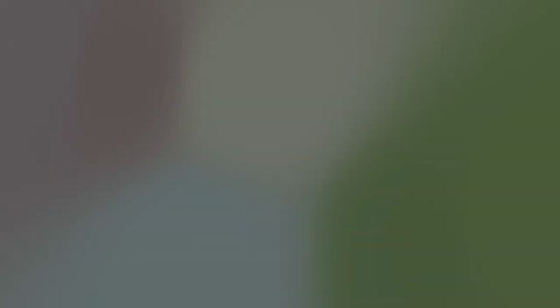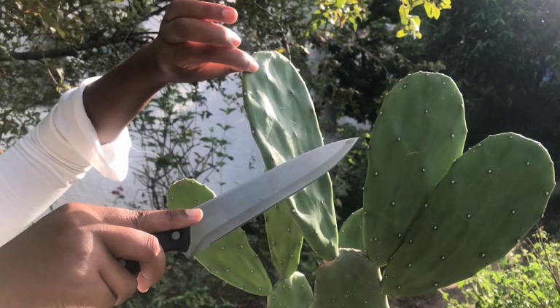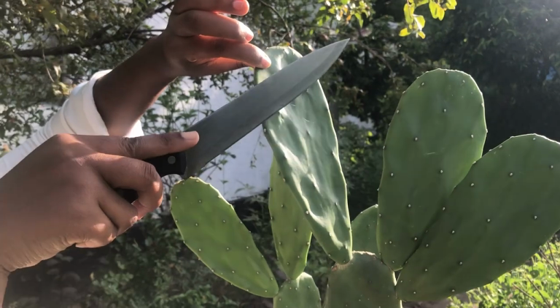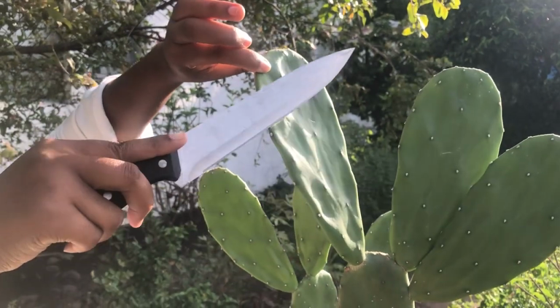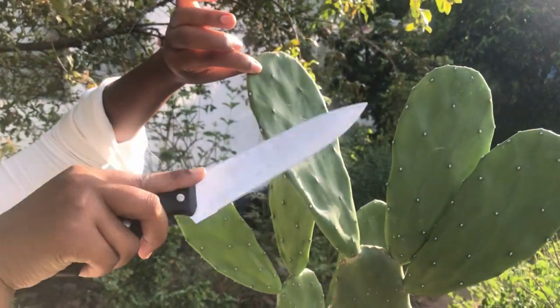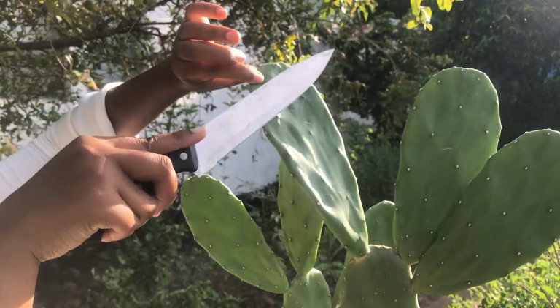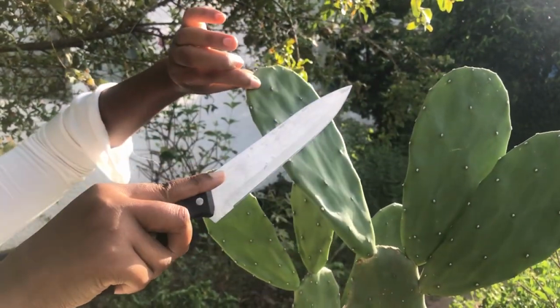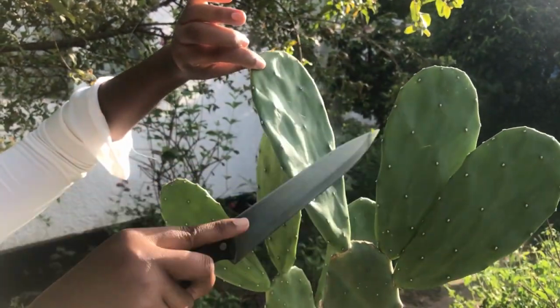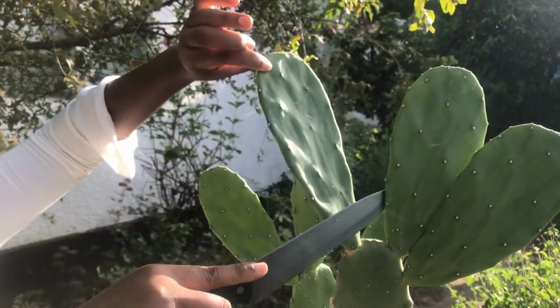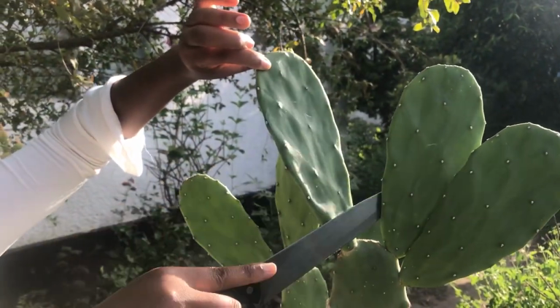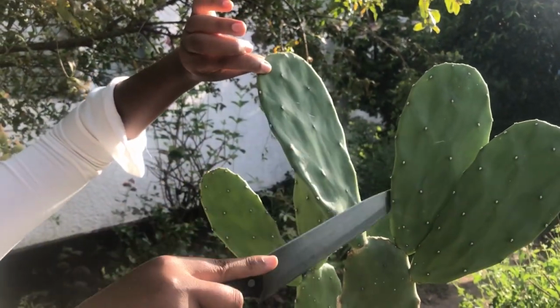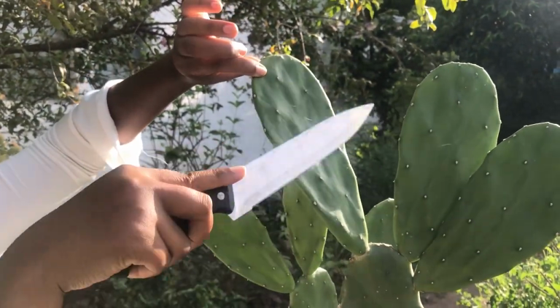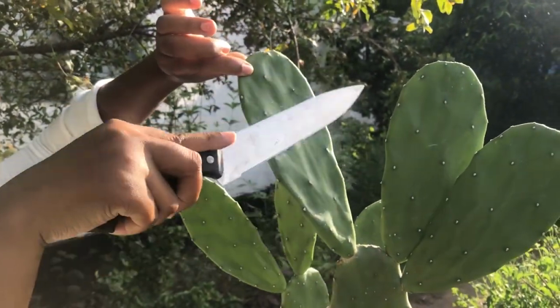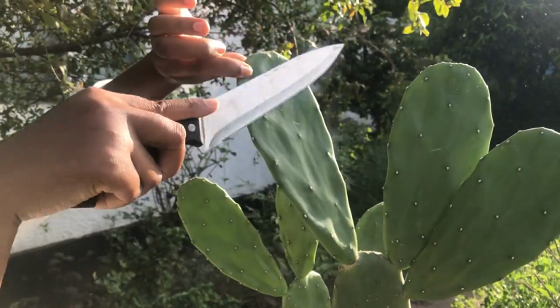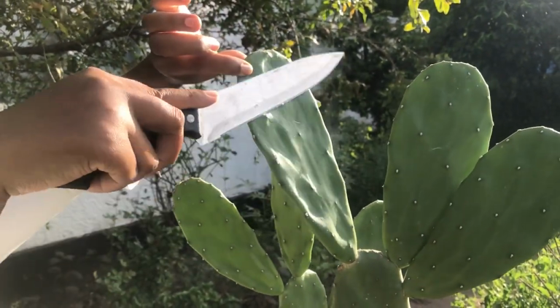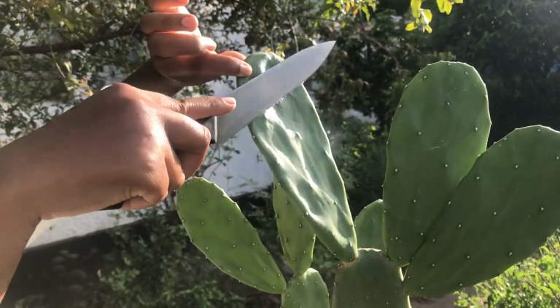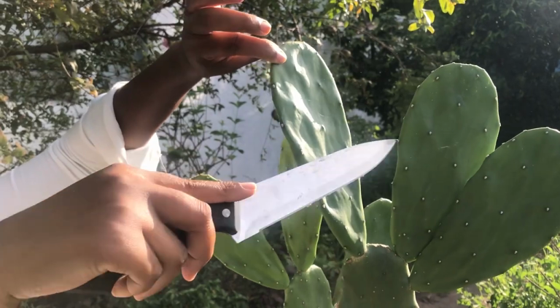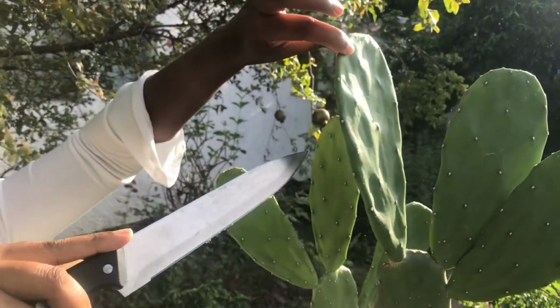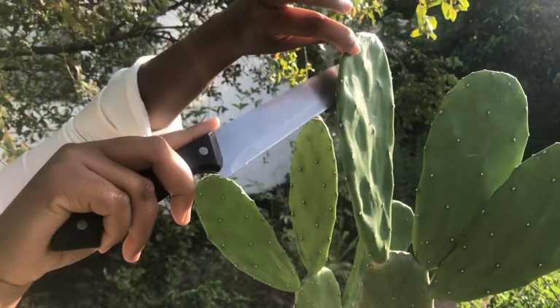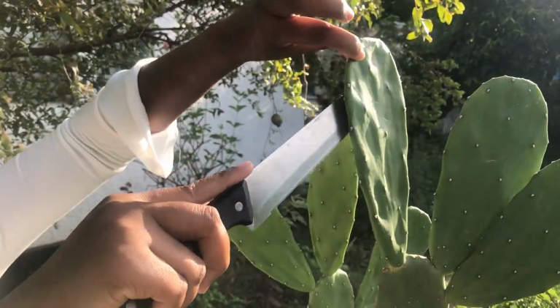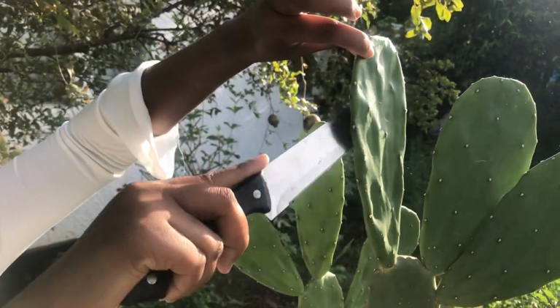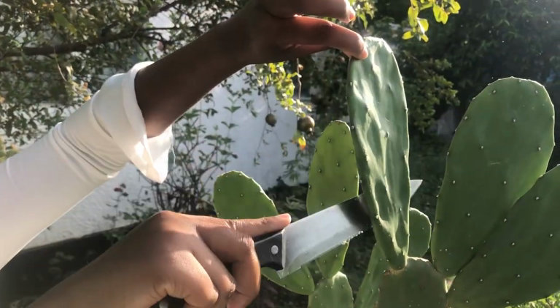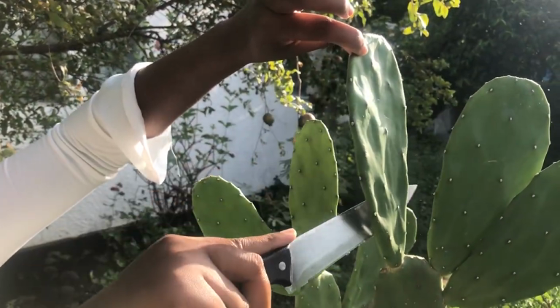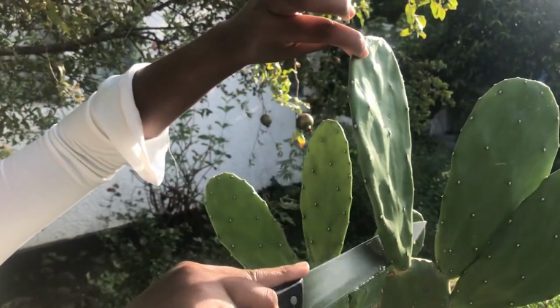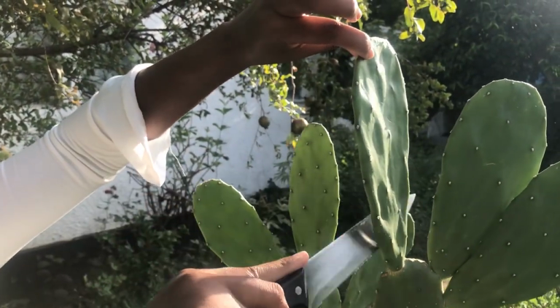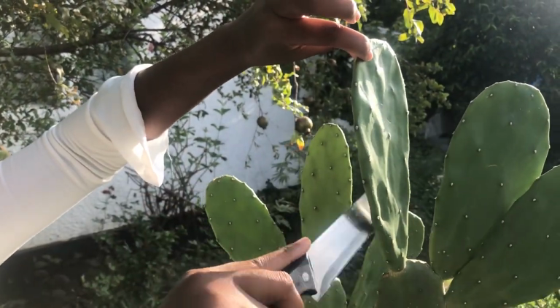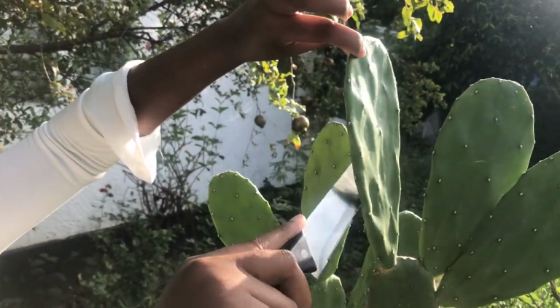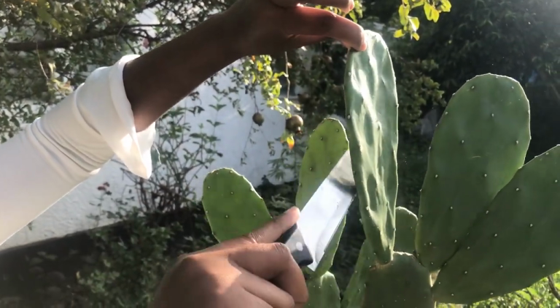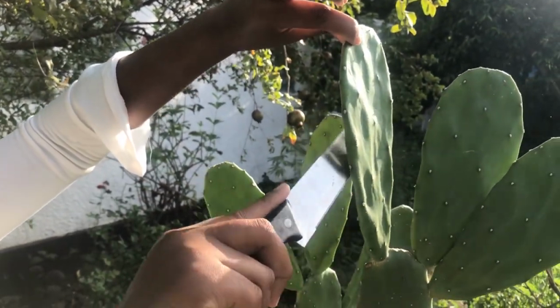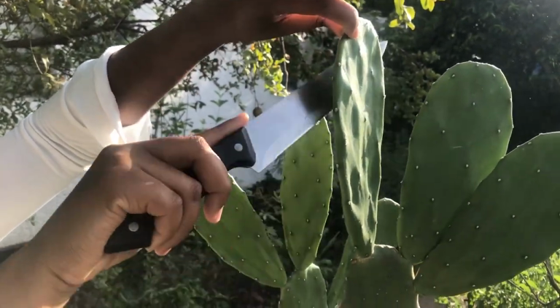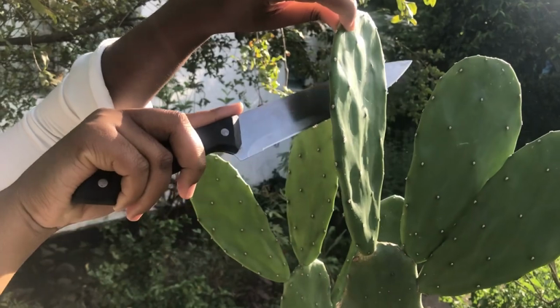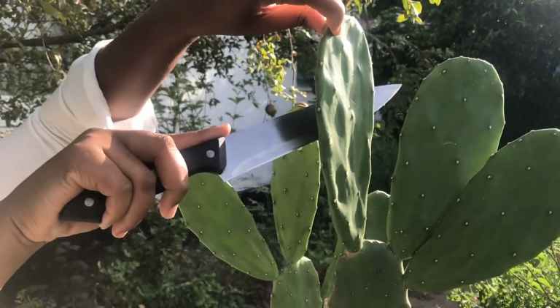Before I begin, I carefully scrape the prickles from the plant. It's very important that you do not skip this process, as the prickles, if they get lodged into your fingers, this can be very dangerous.